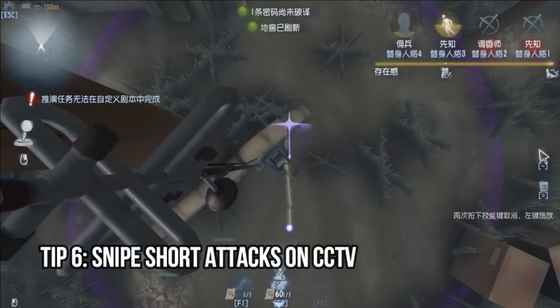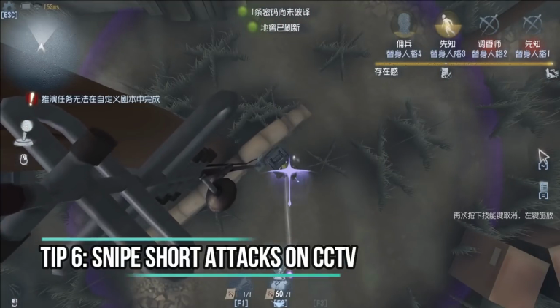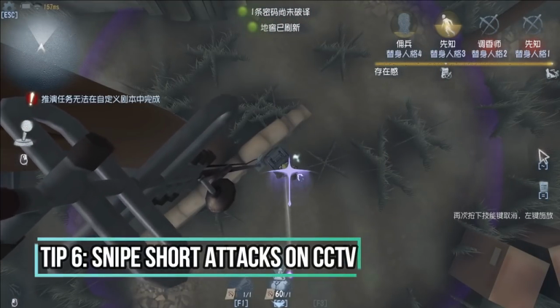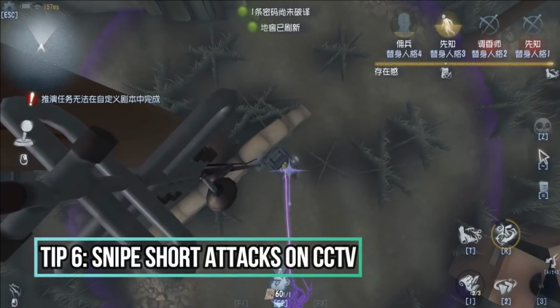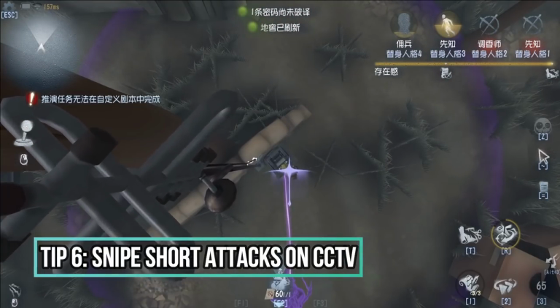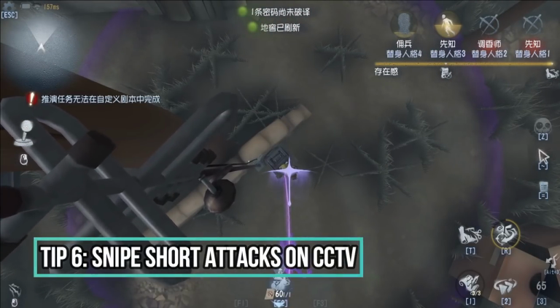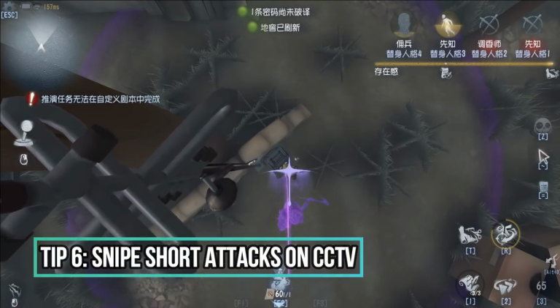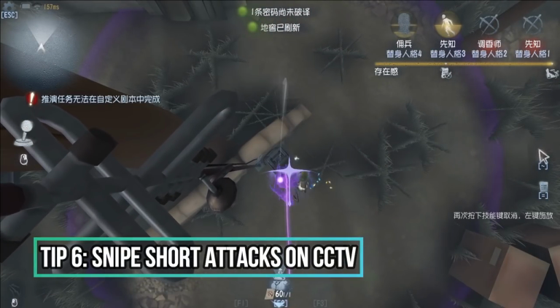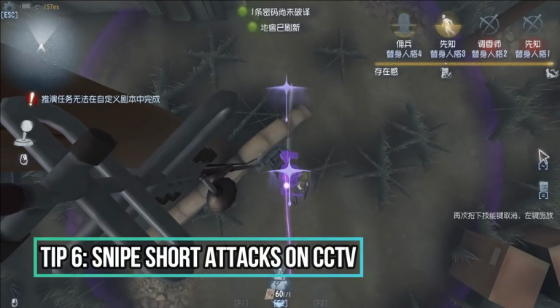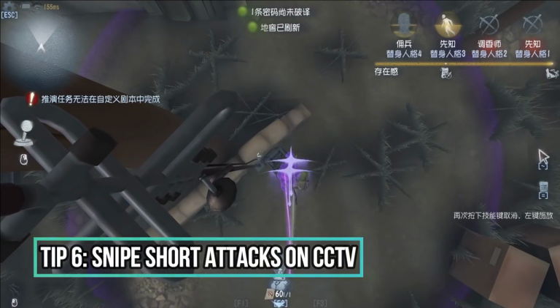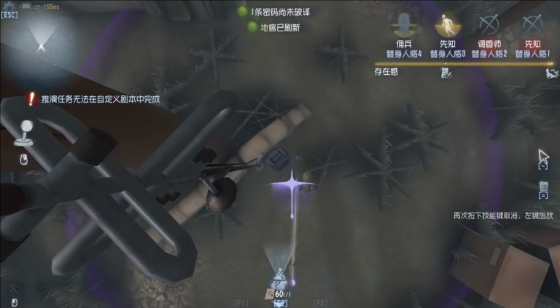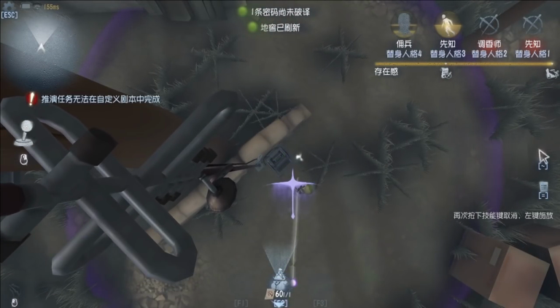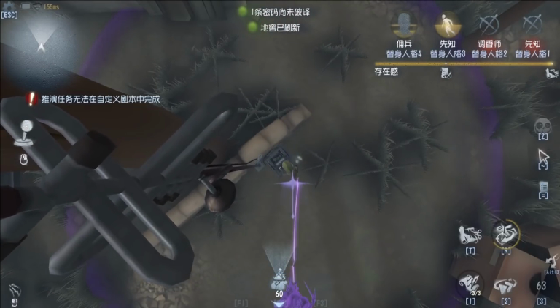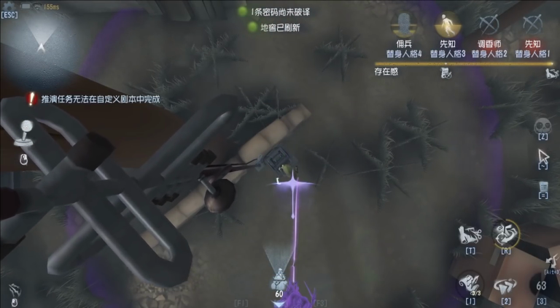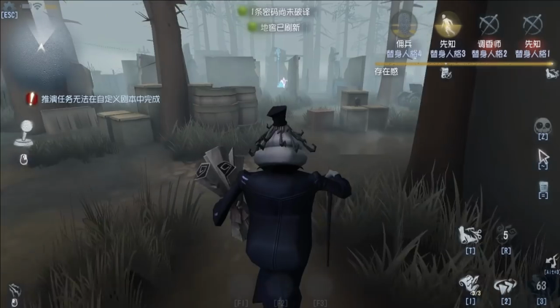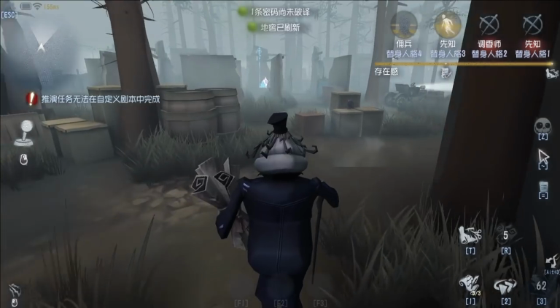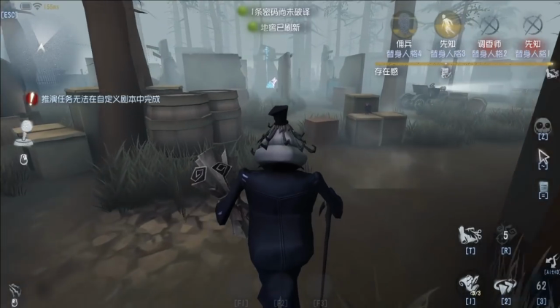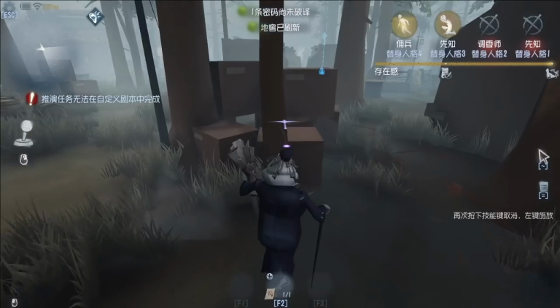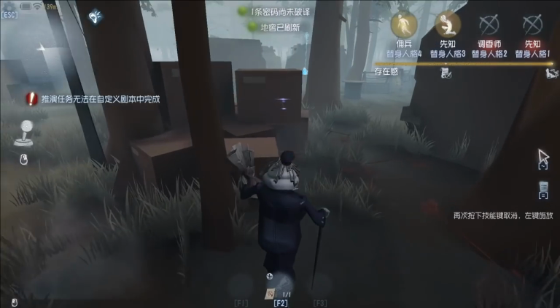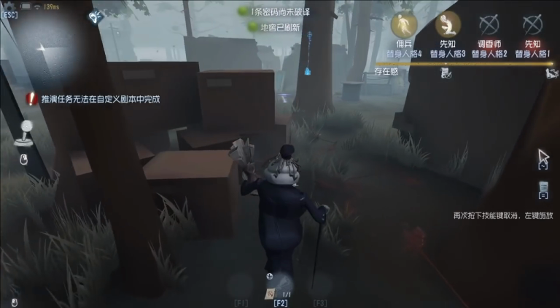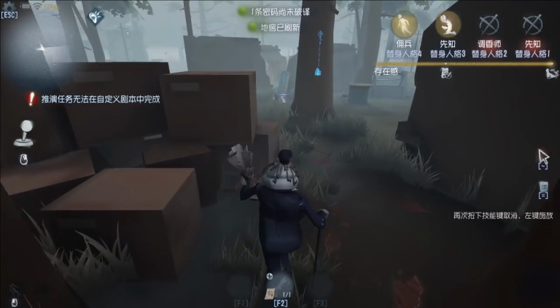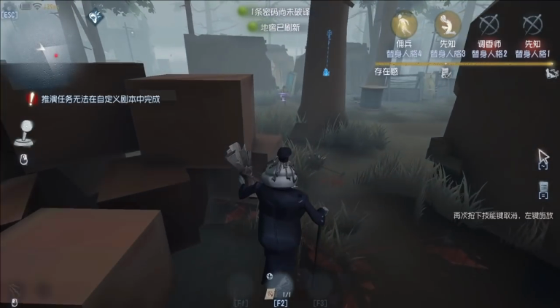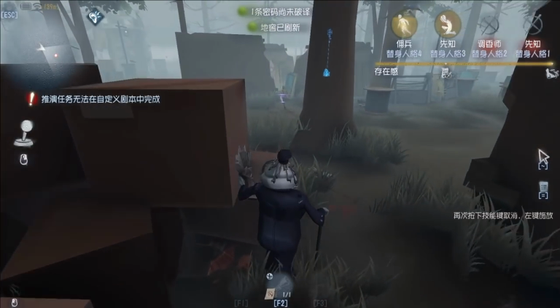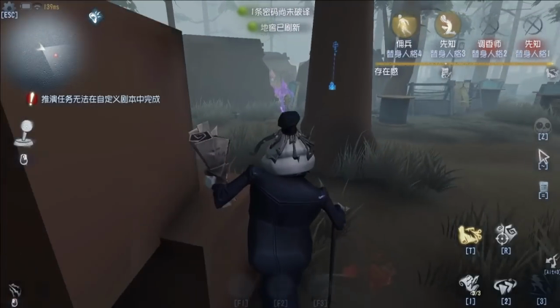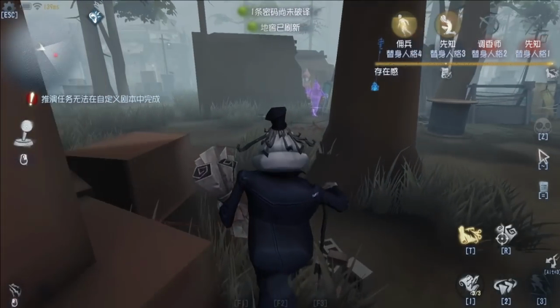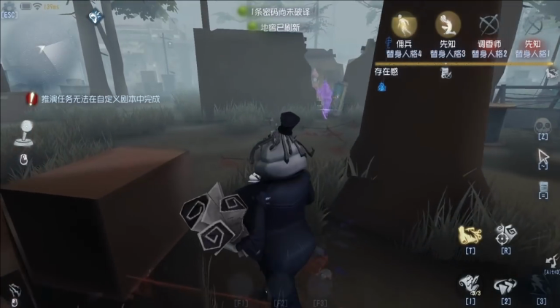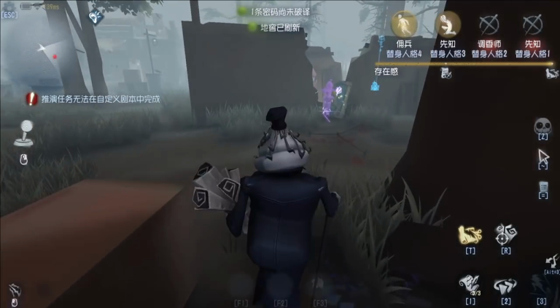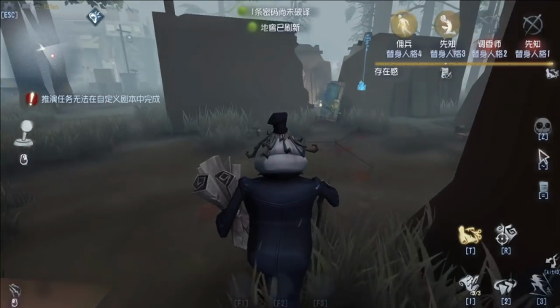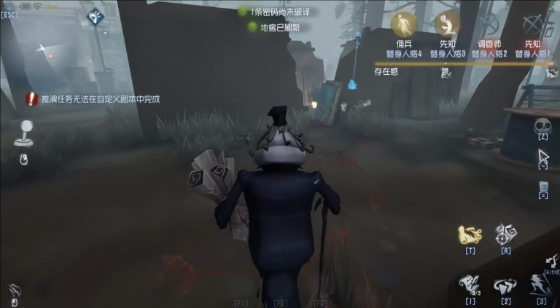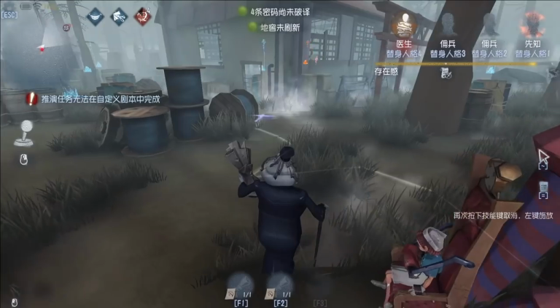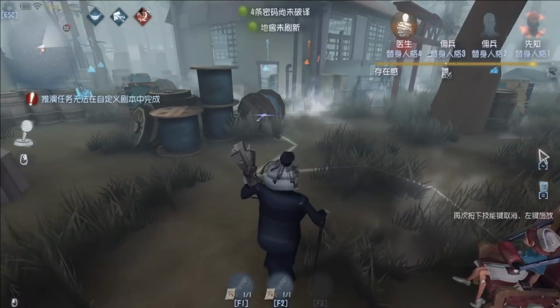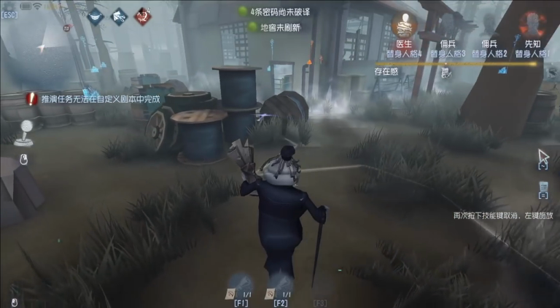Tip number six: snipe short attacks on CCTV onto unsuspecting survivors who are decoding. You can do wonders with the pre-recorded attacks.